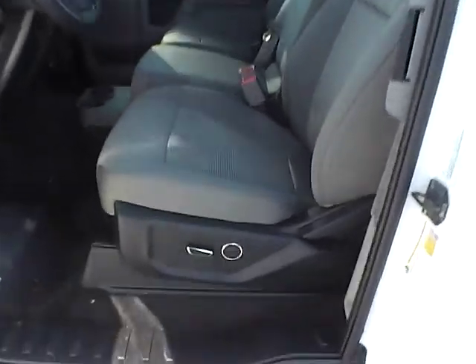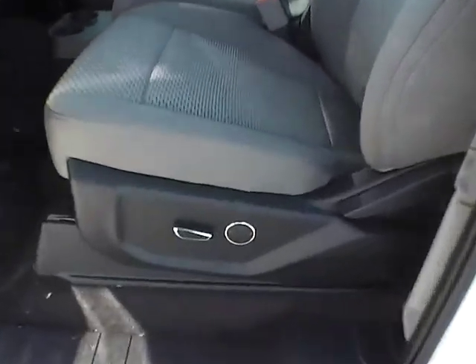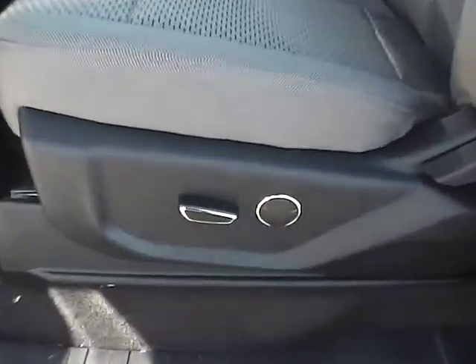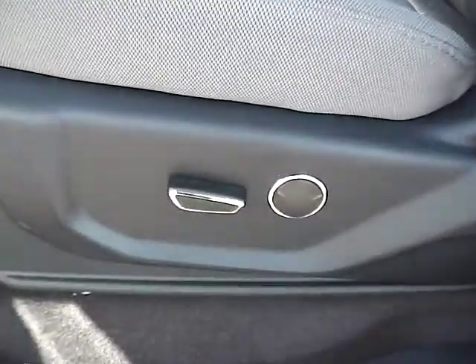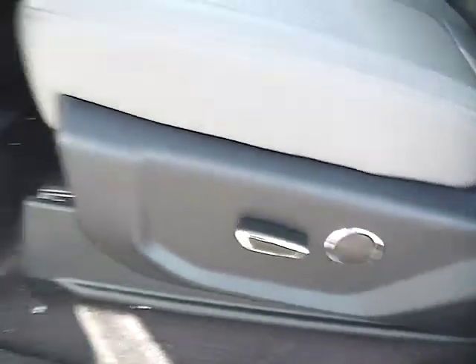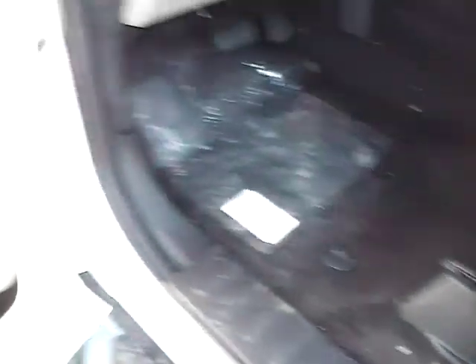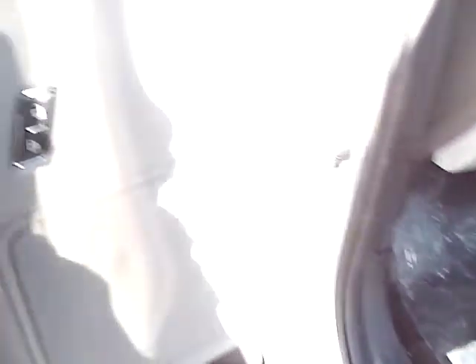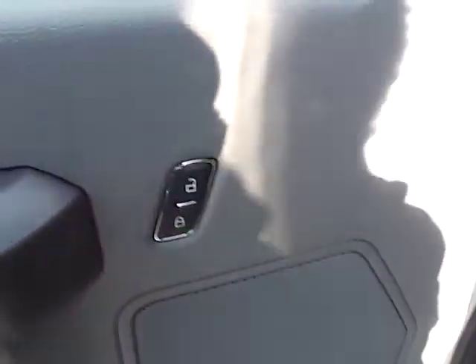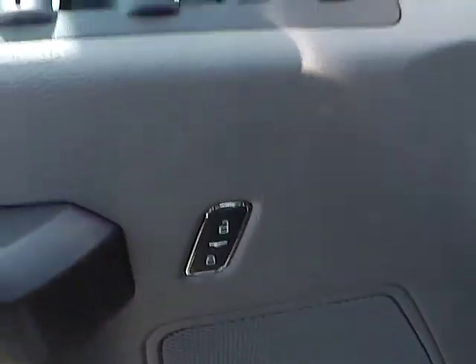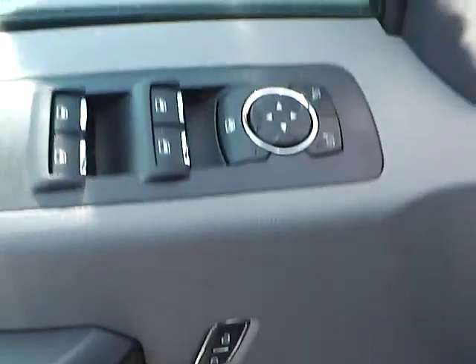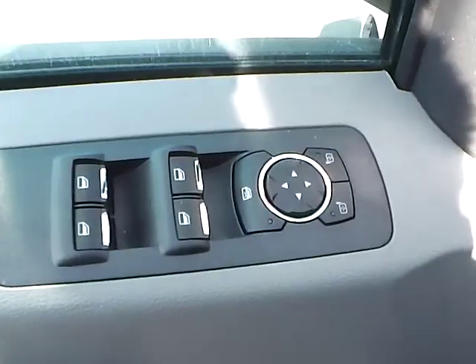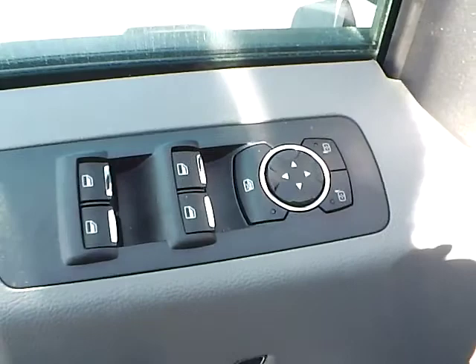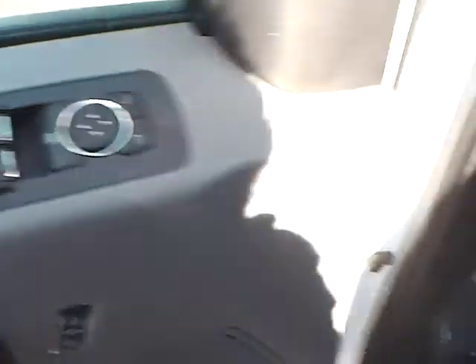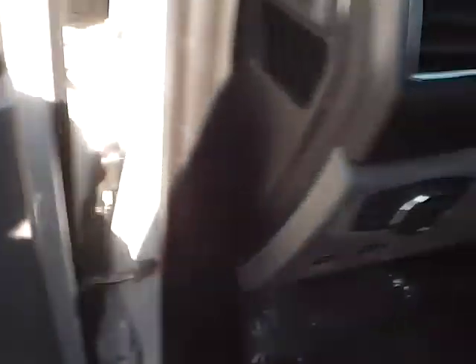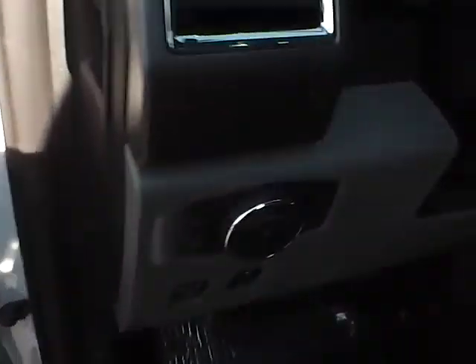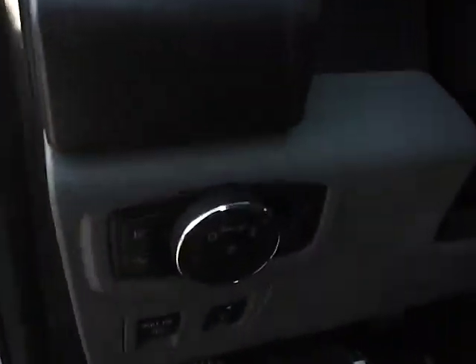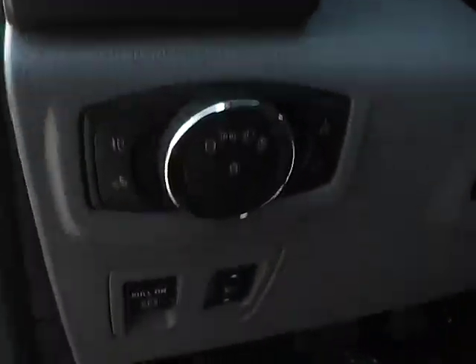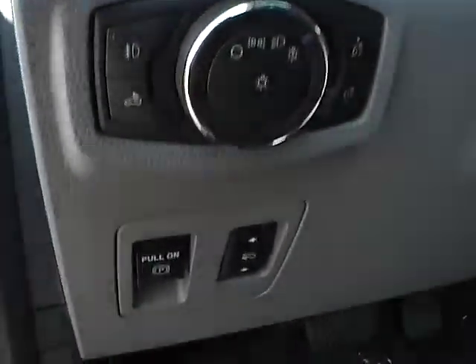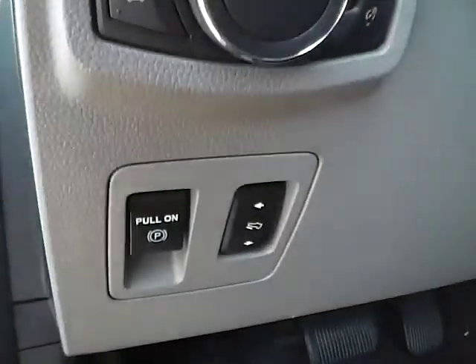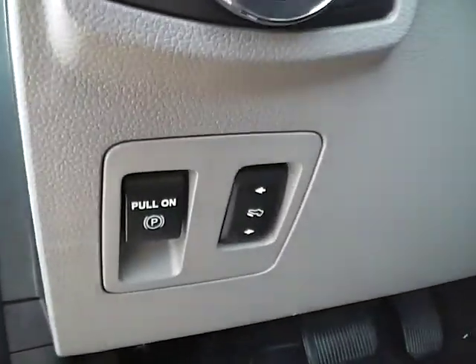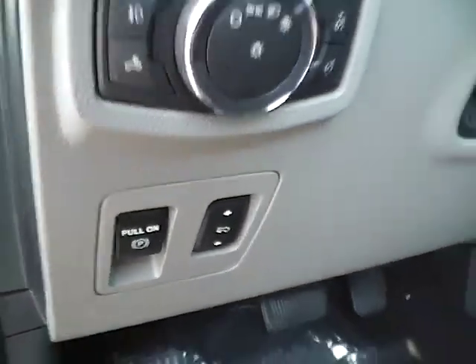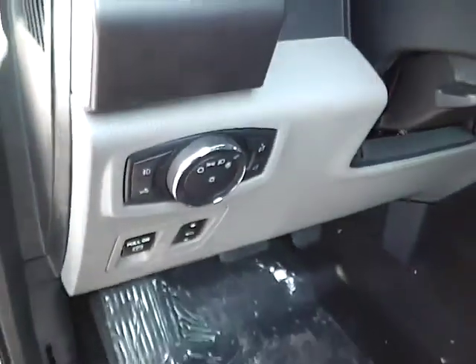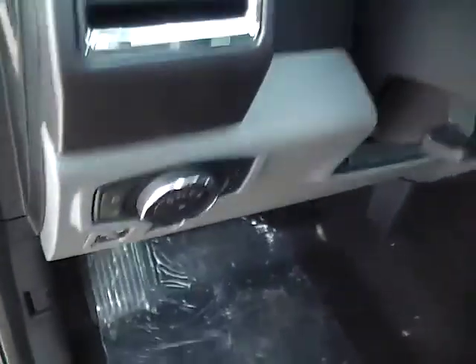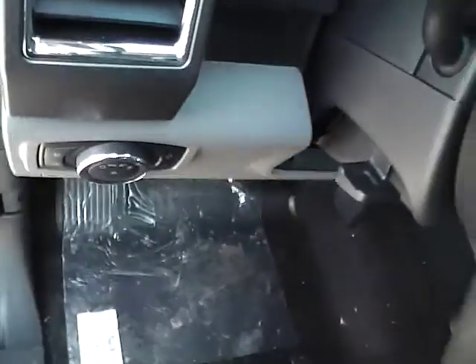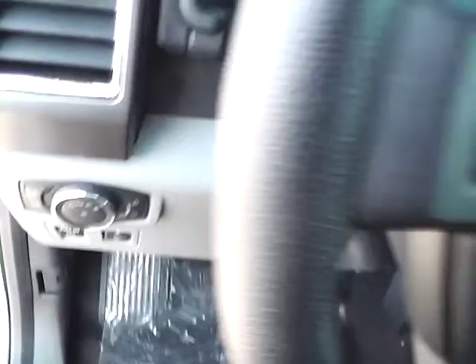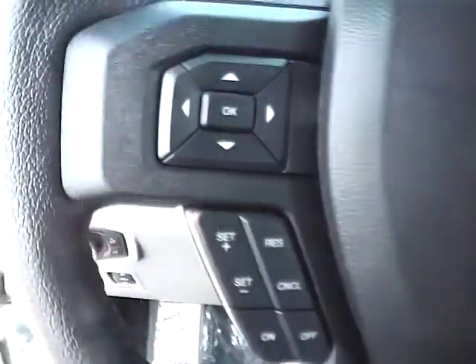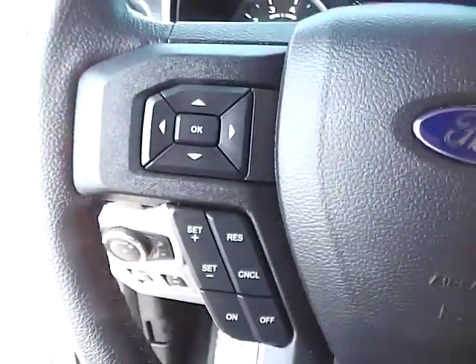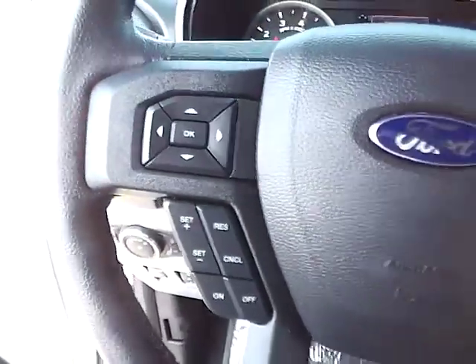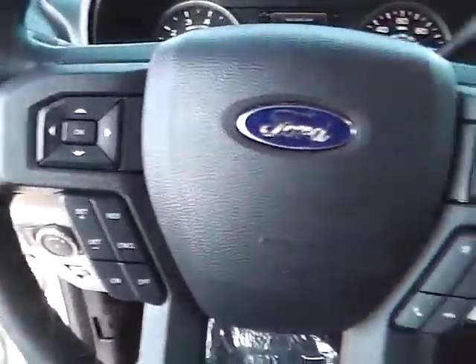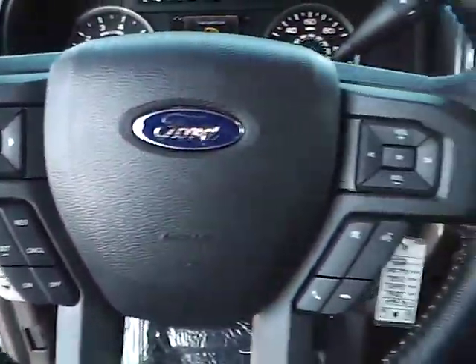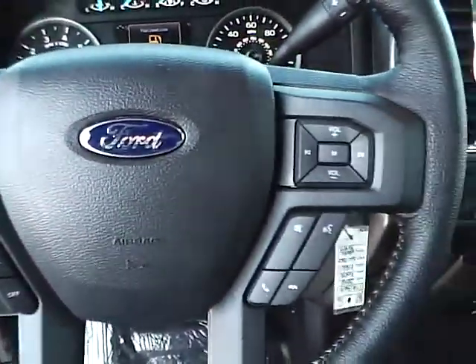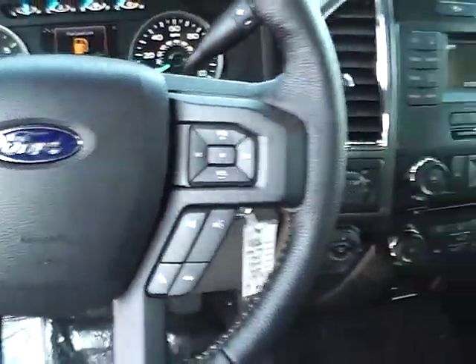Power driver's seat, power door locks, windows, and mirrors, automatic headlights, adjustable pedals, cruise control, and steering wheel audio controls.